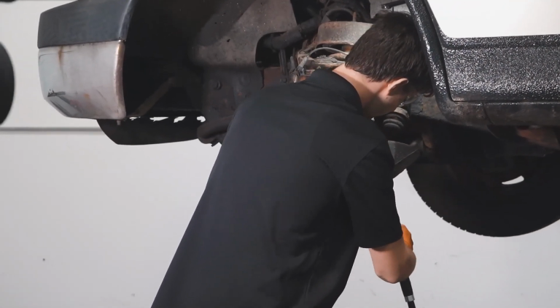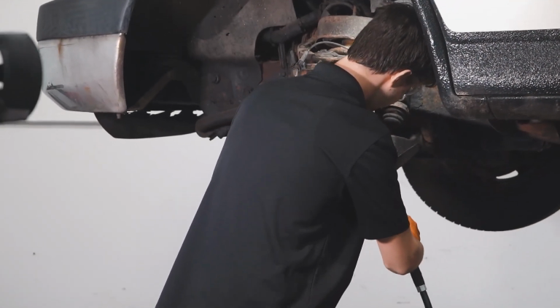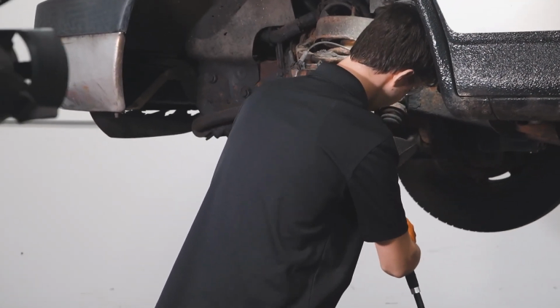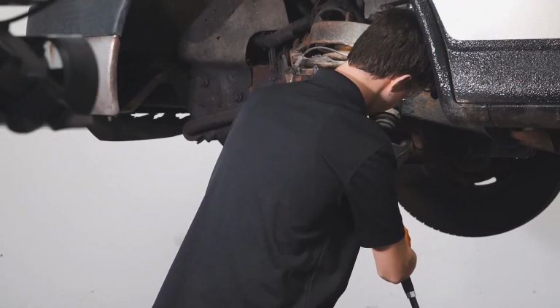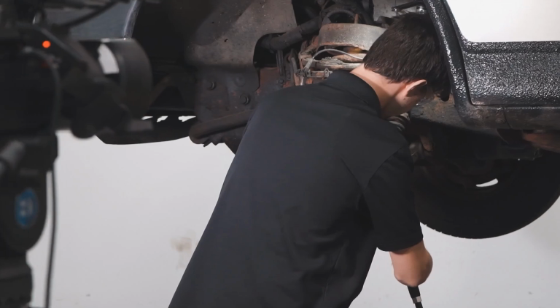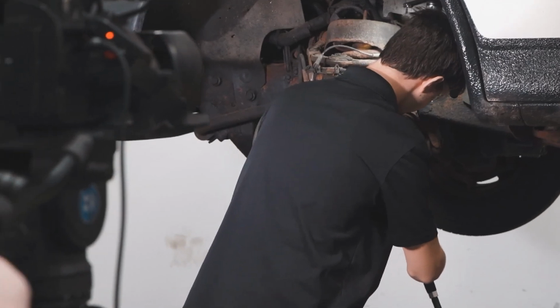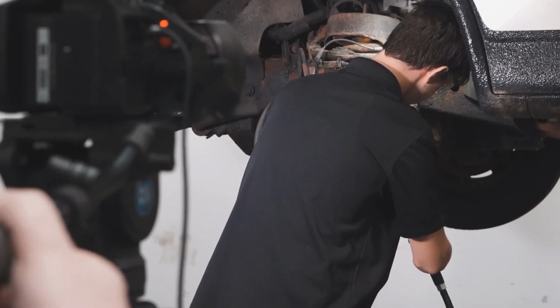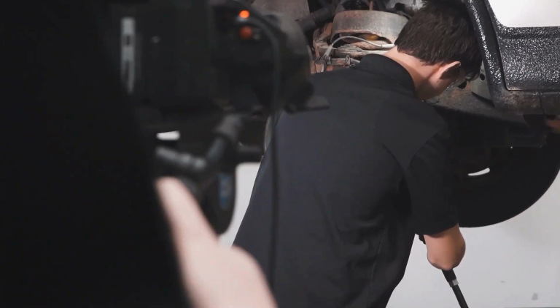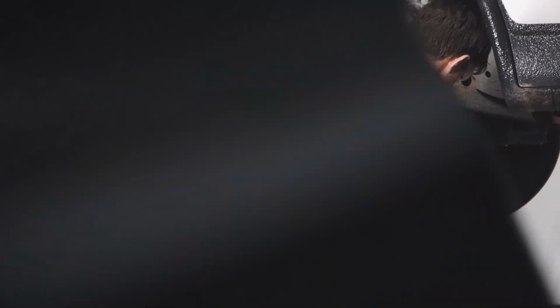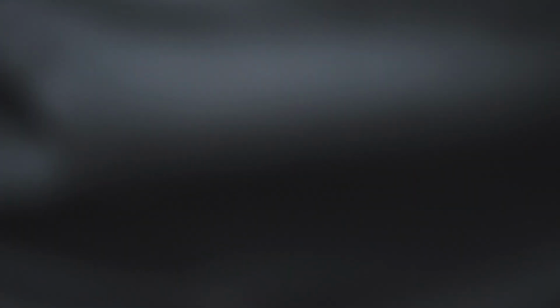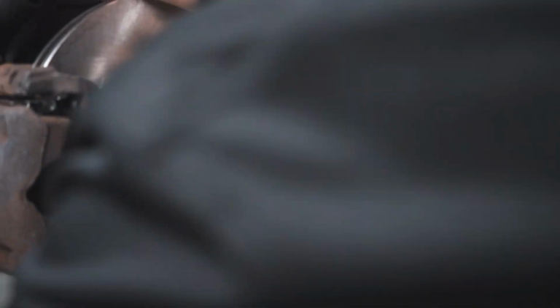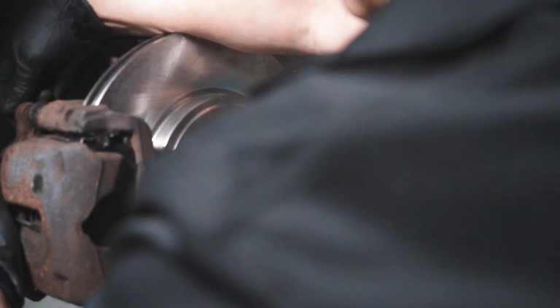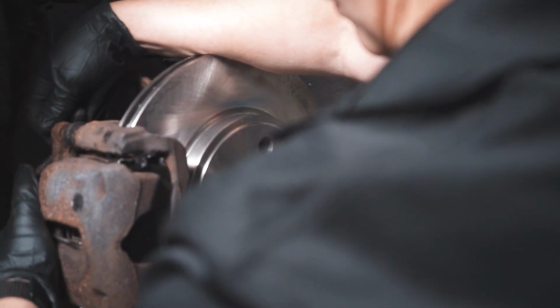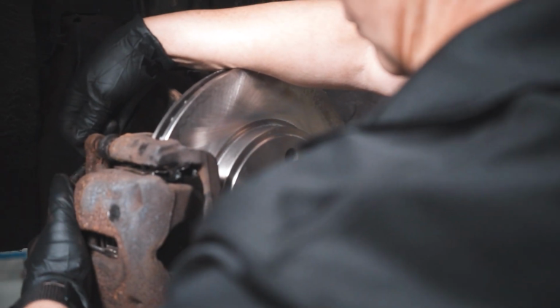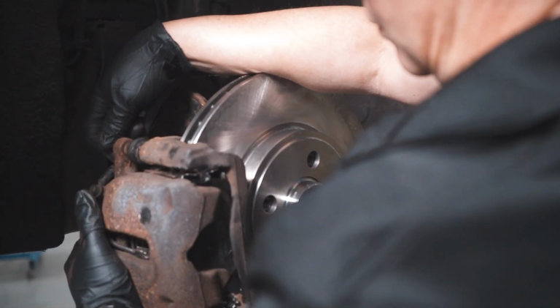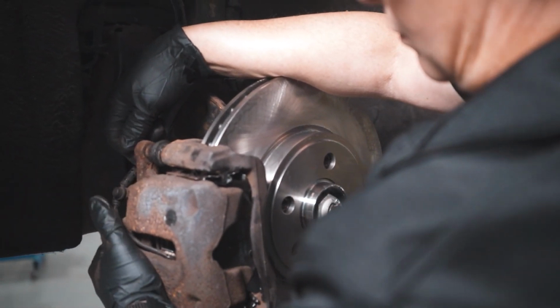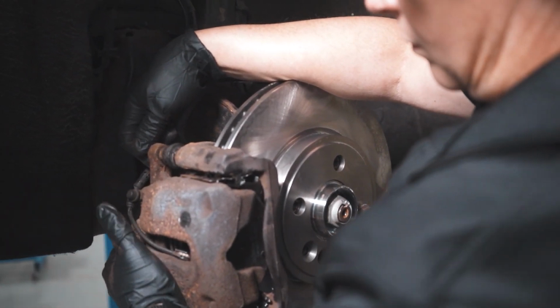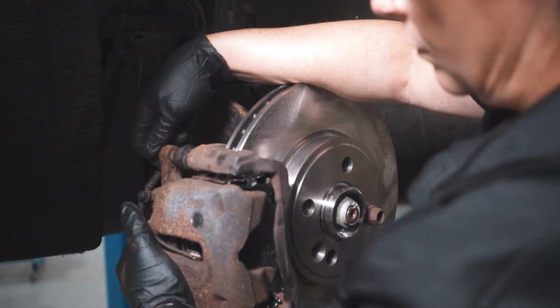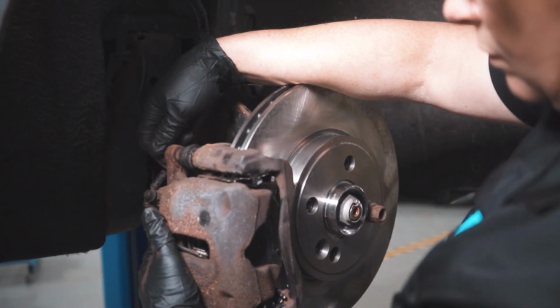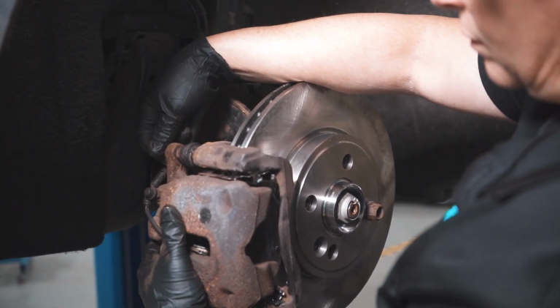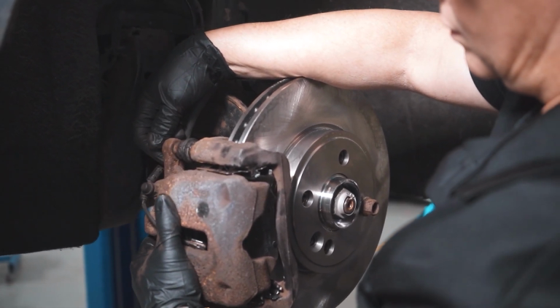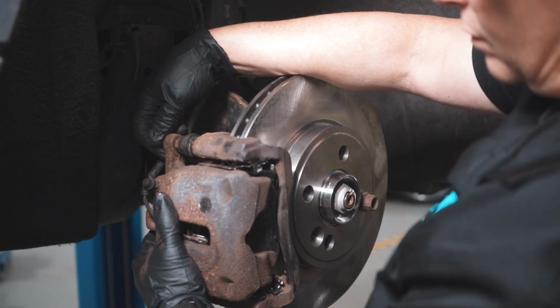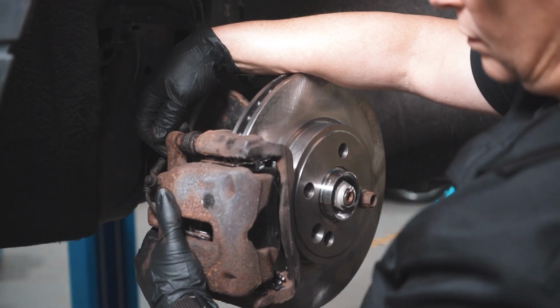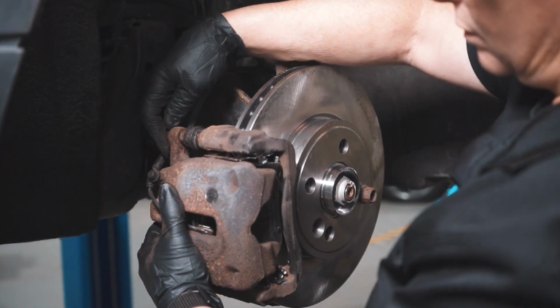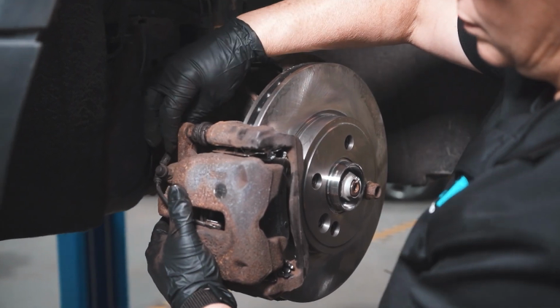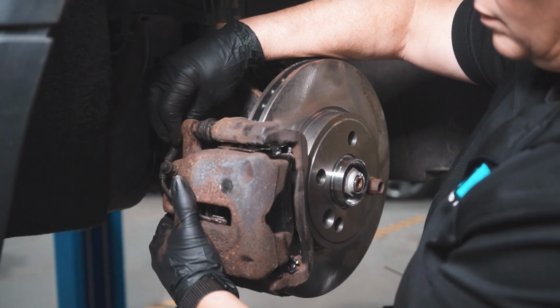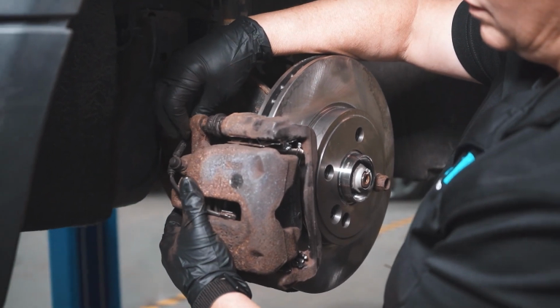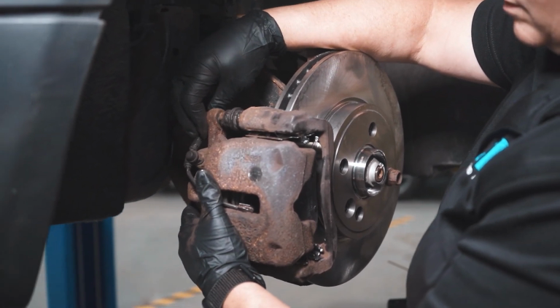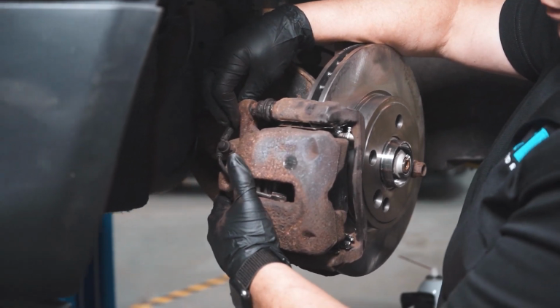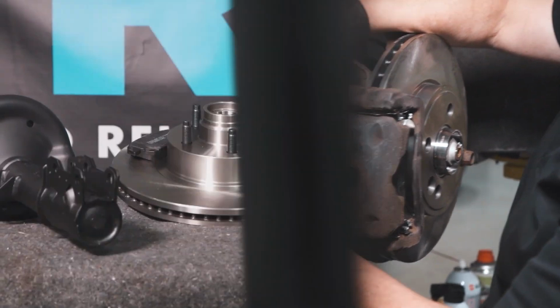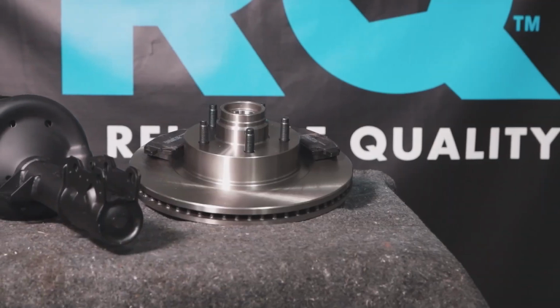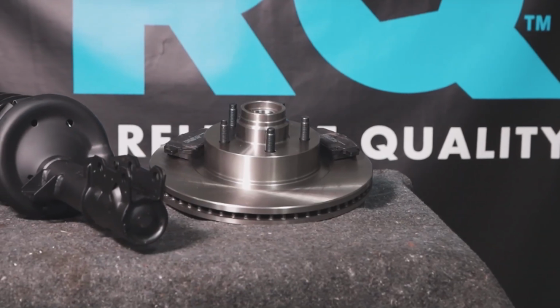When only the best will do, demand TRQ — the only company that lets you view before you do. TRQ is committed to offering the highest quality aftermarket auto parts that are engineered with peace of mind.